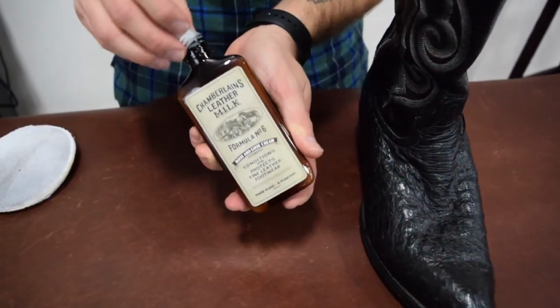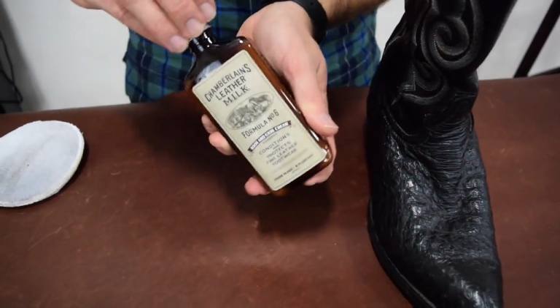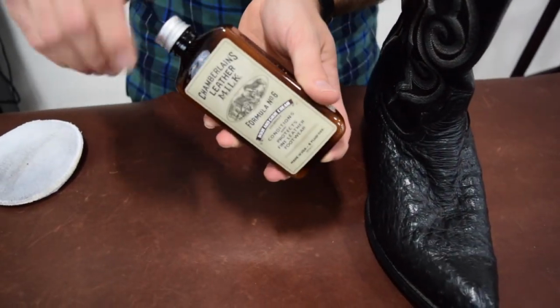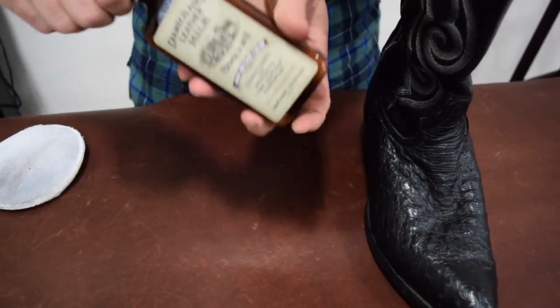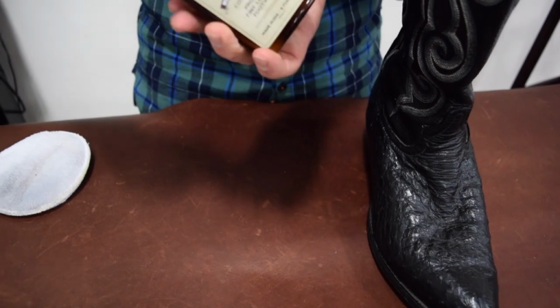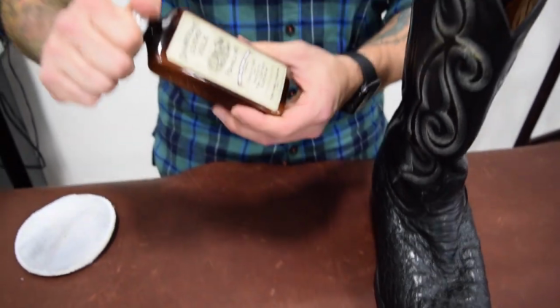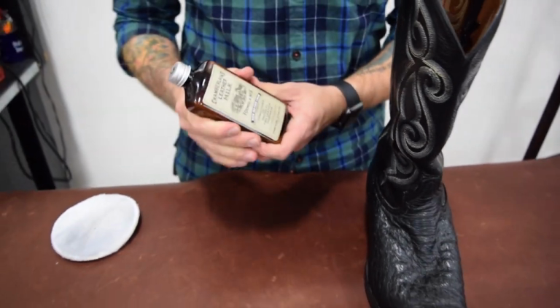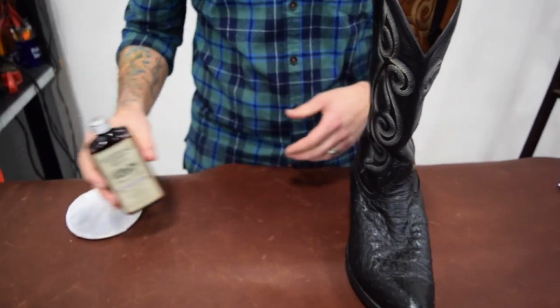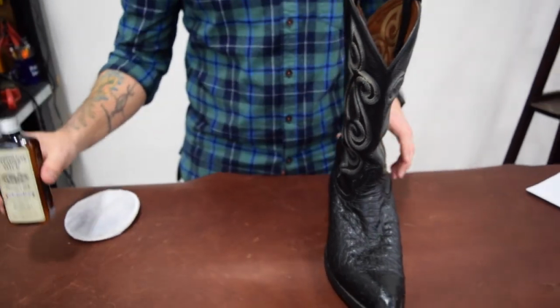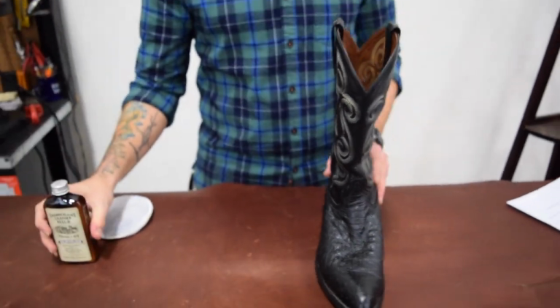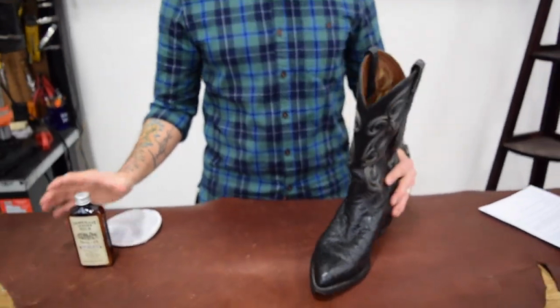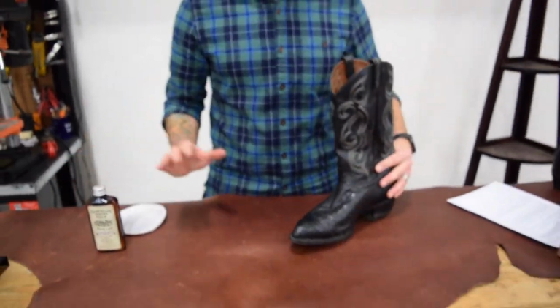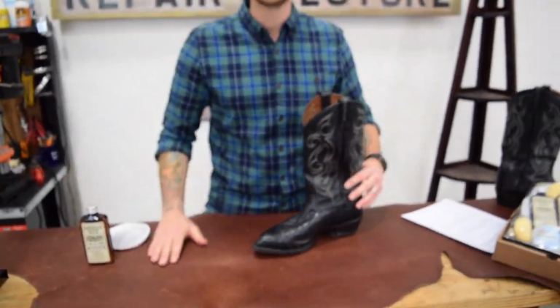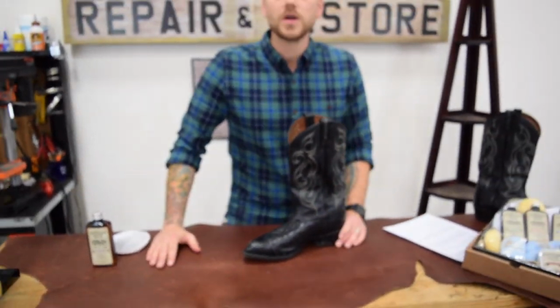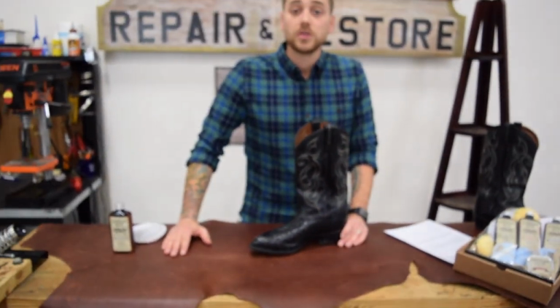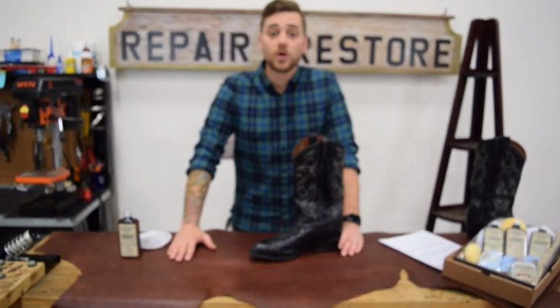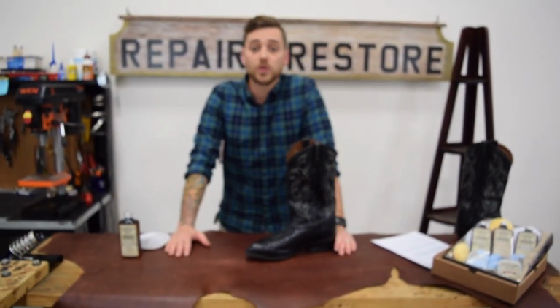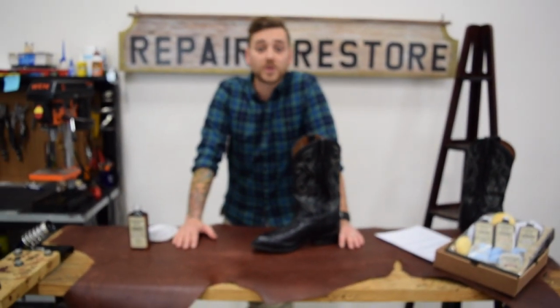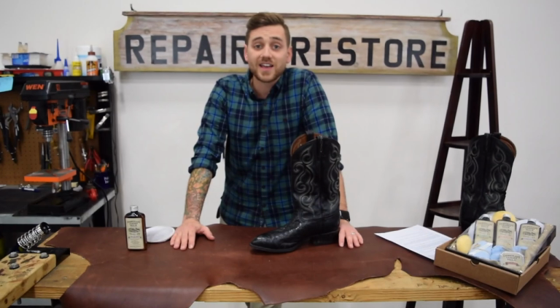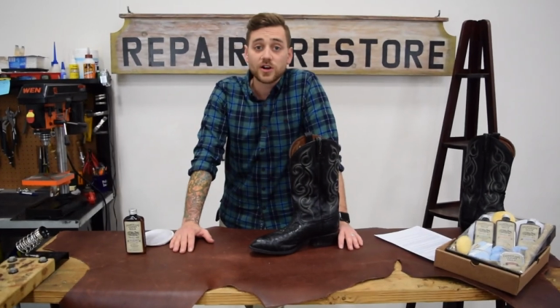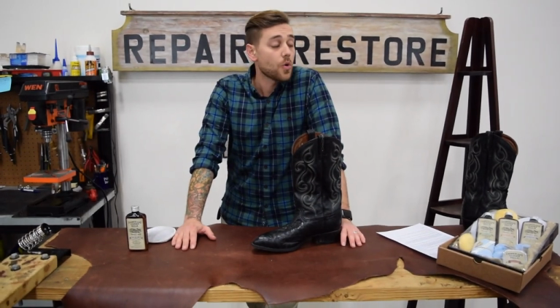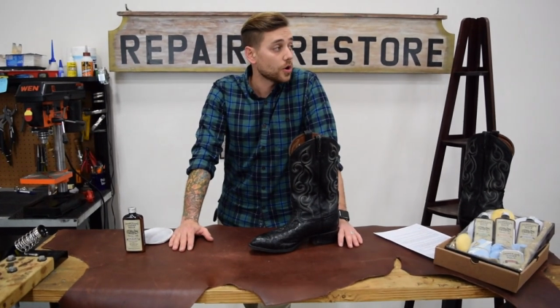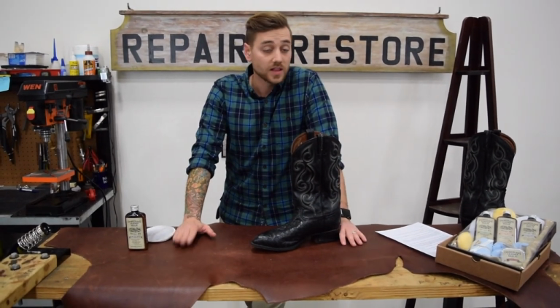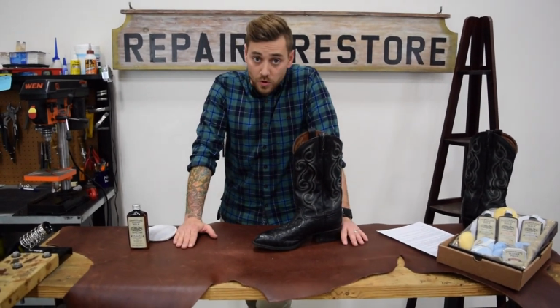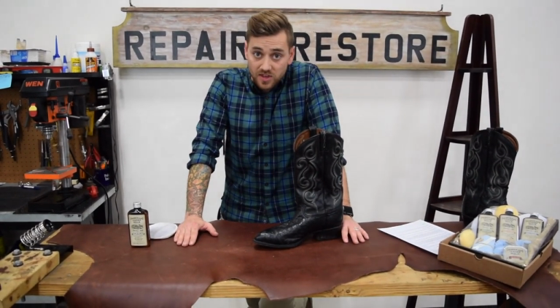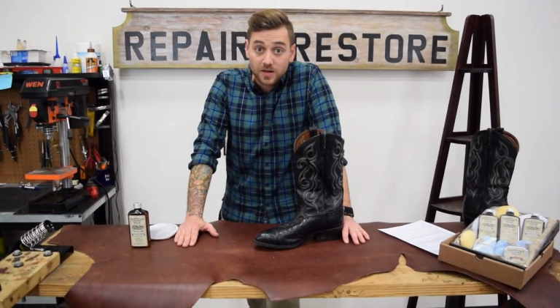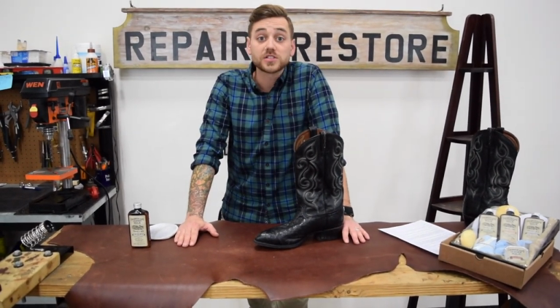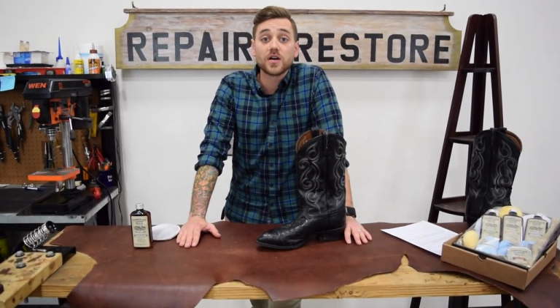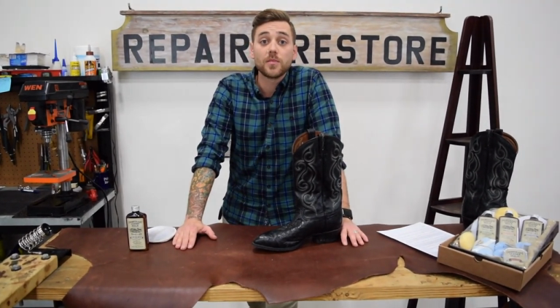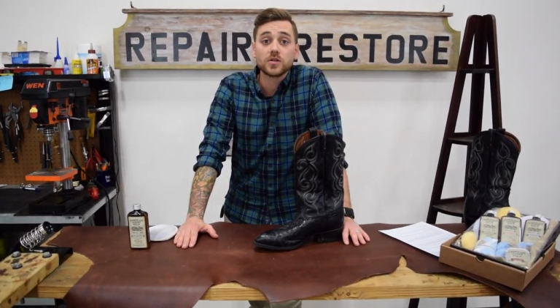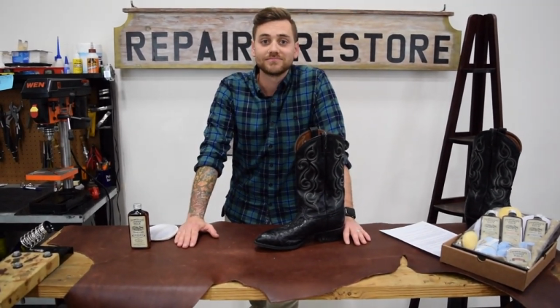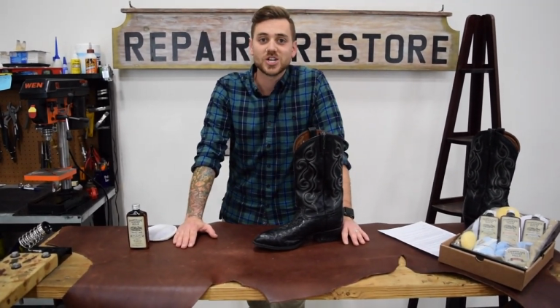So if you've got some boots that need a little love, head on over to your local retailer or the Leather Milk website and pick yourself up a bottle. Cheers.